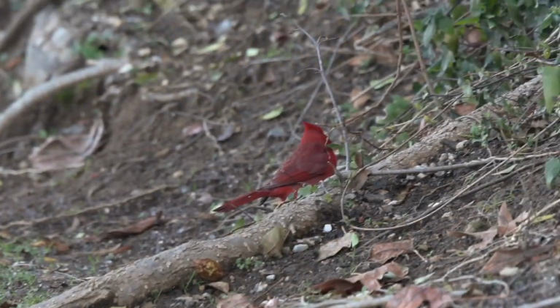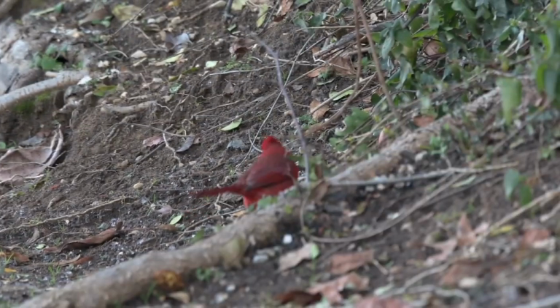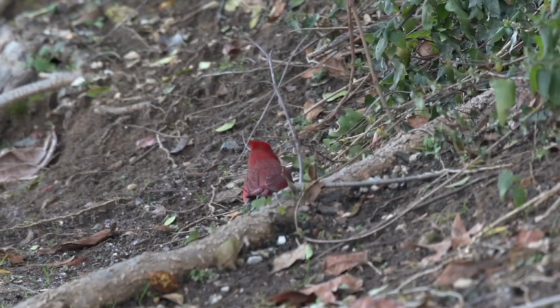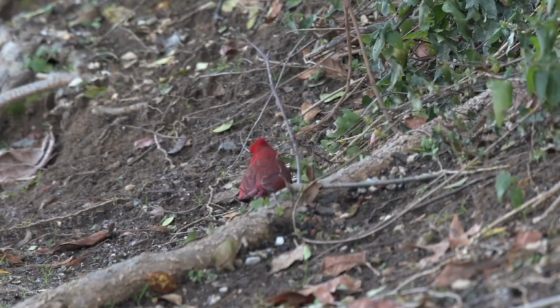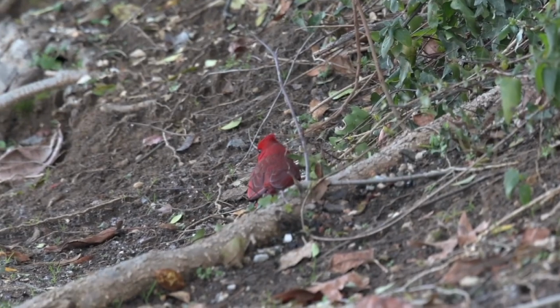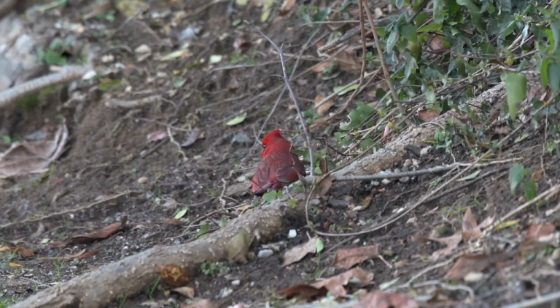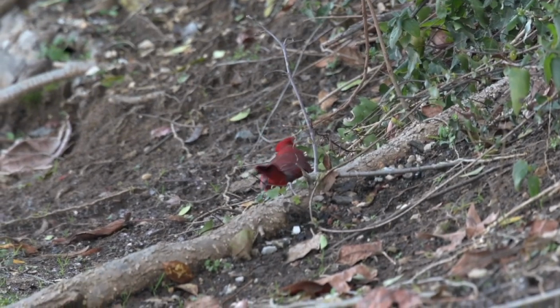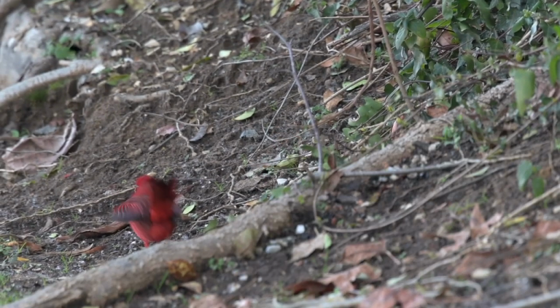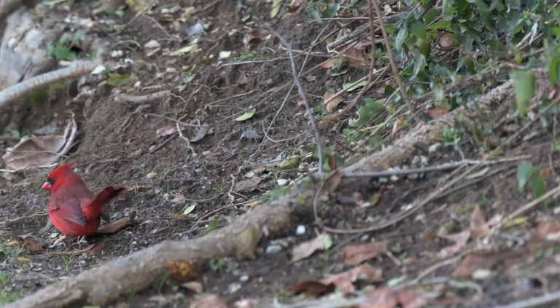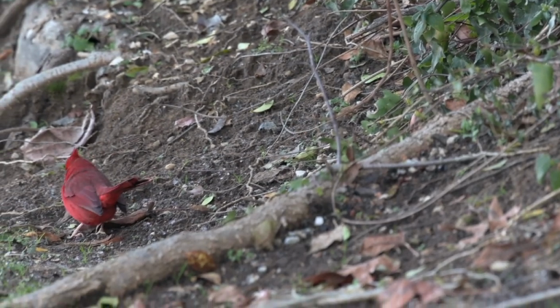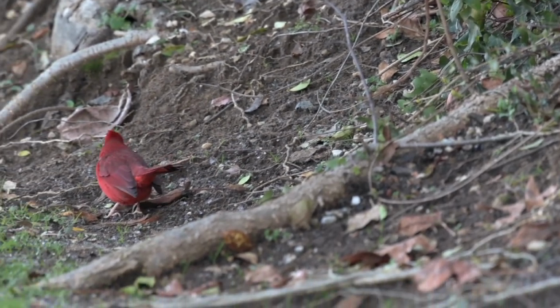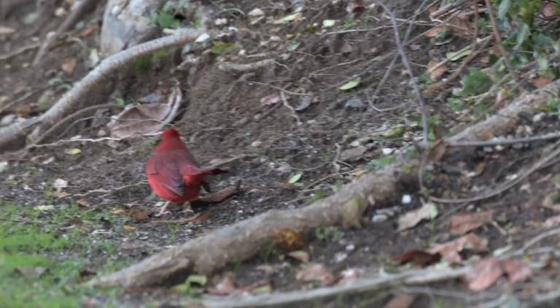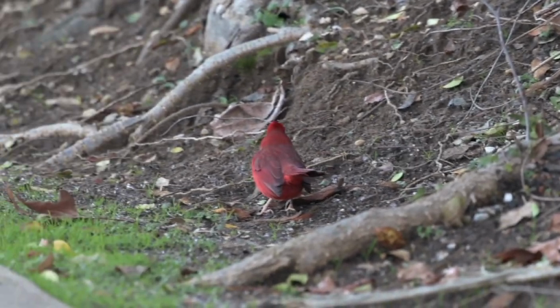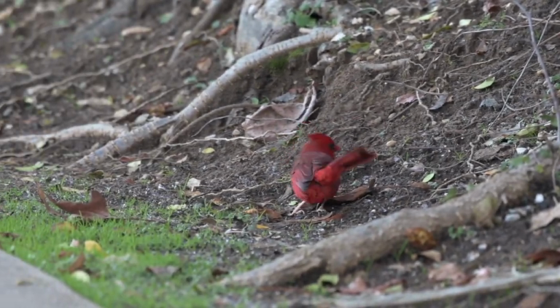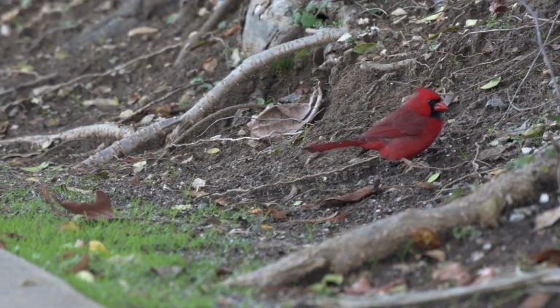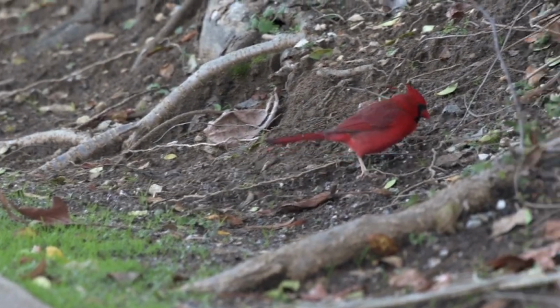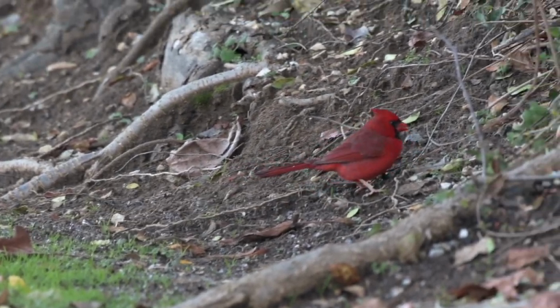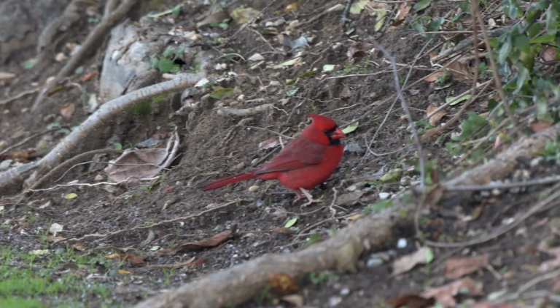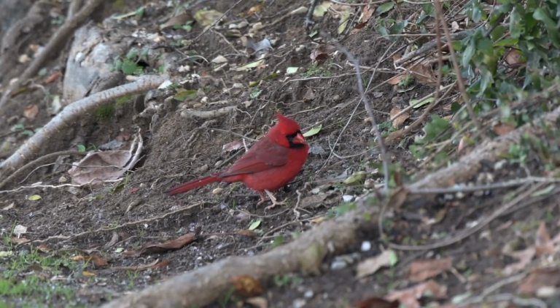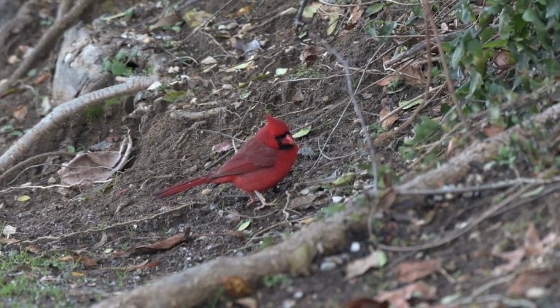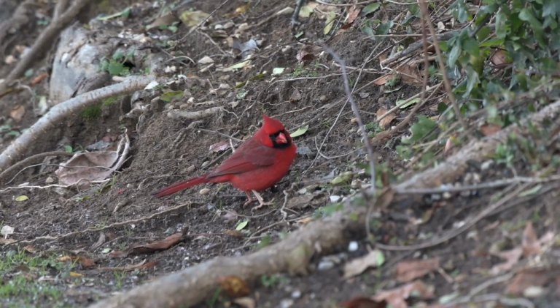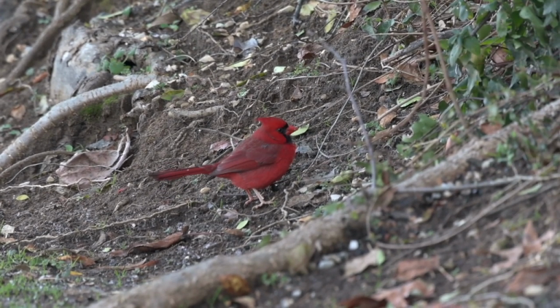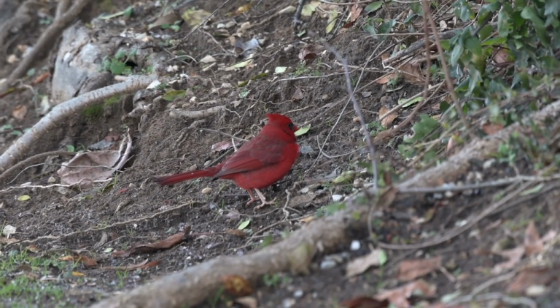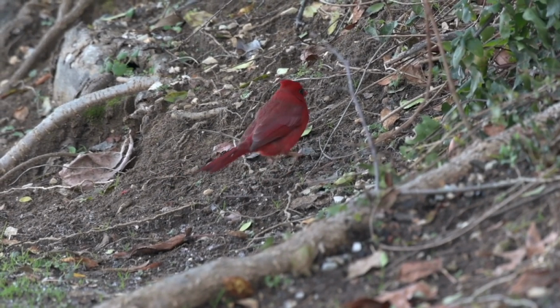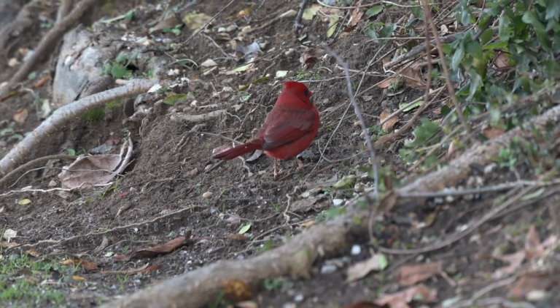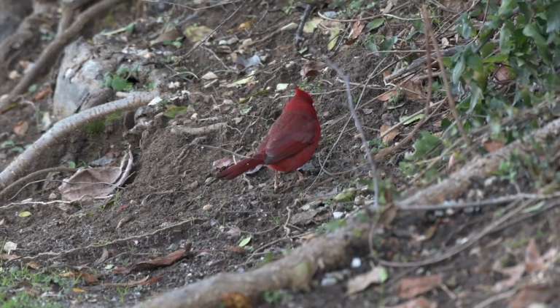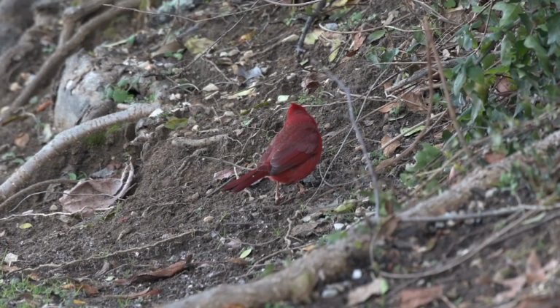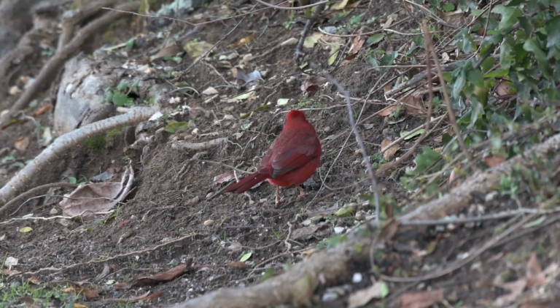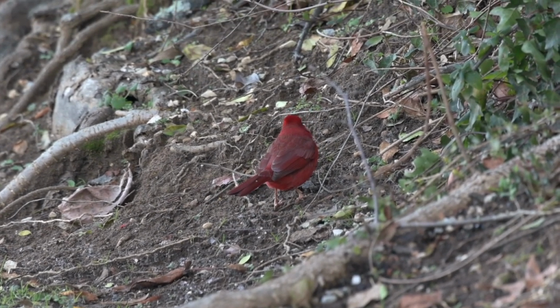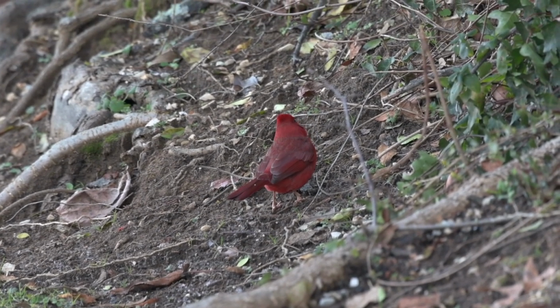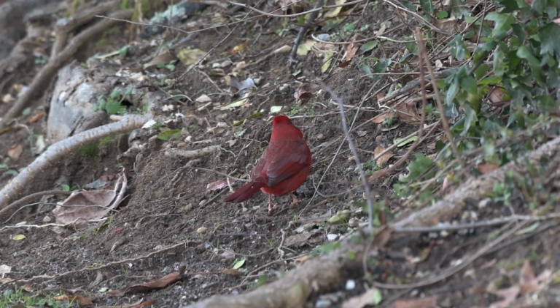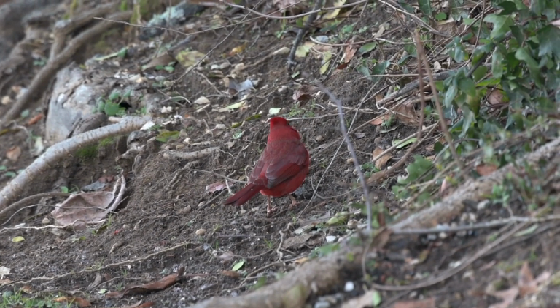I was moving my camera as the mergansers moved across the pond and couldn't help but make a short clip of this male northern cardinal.